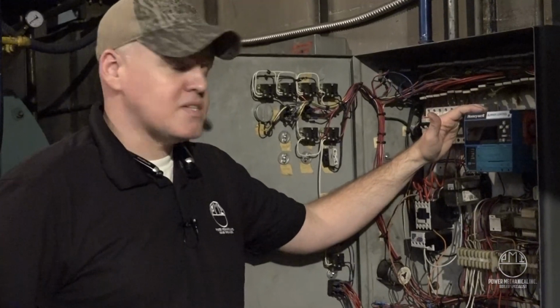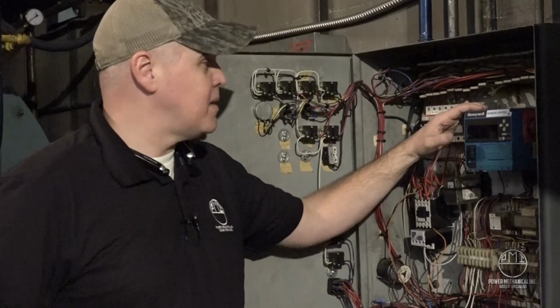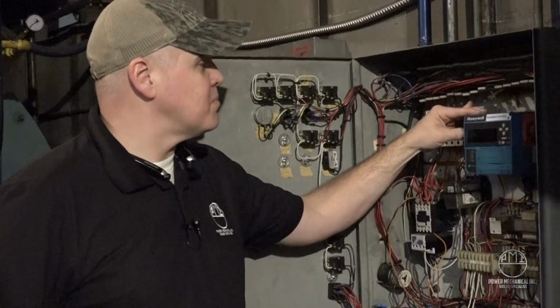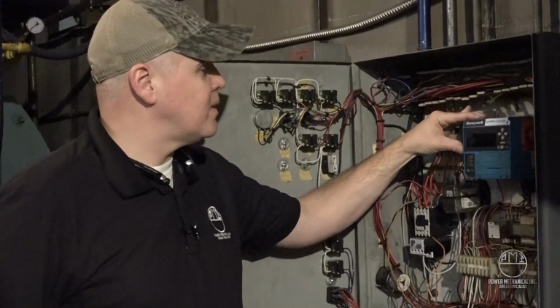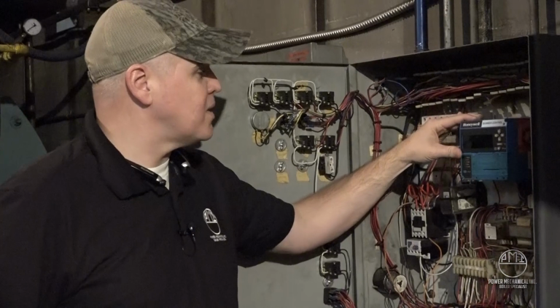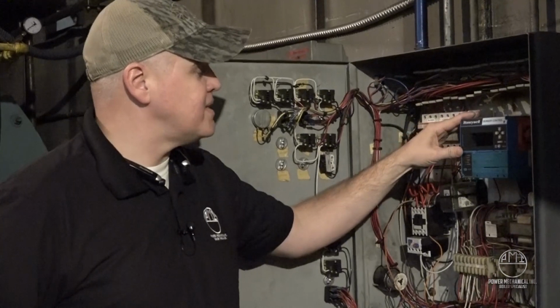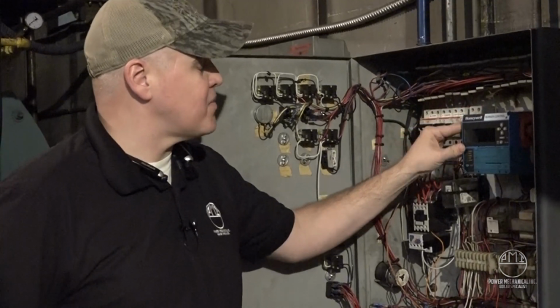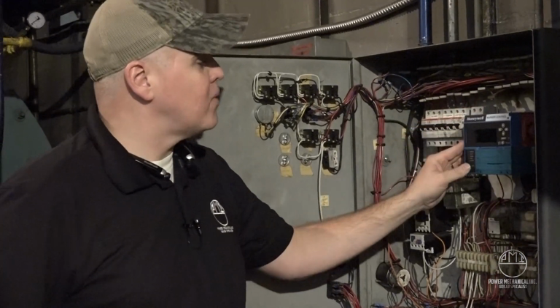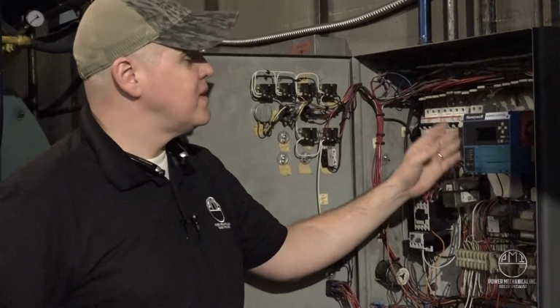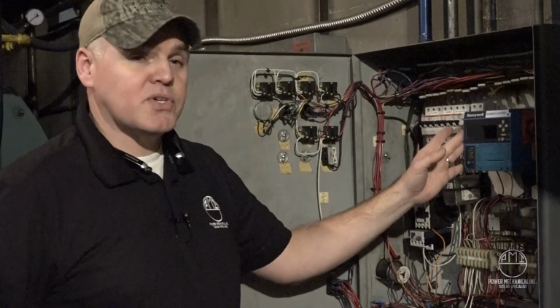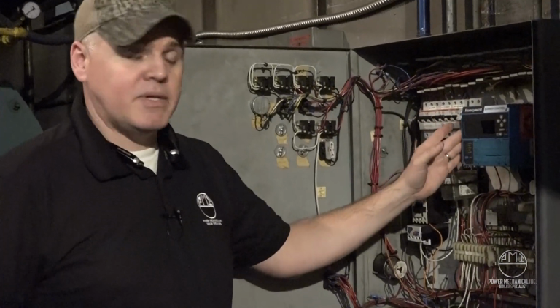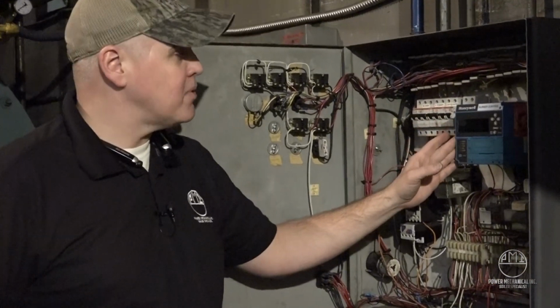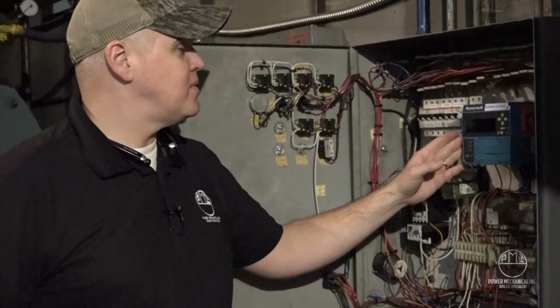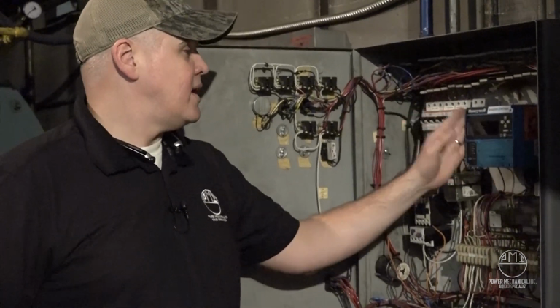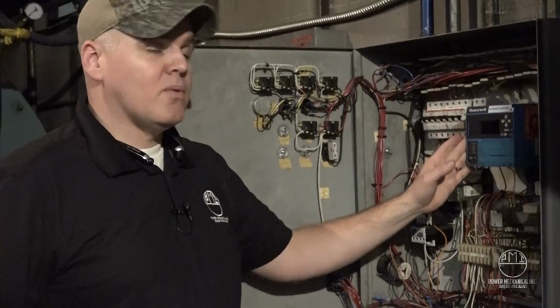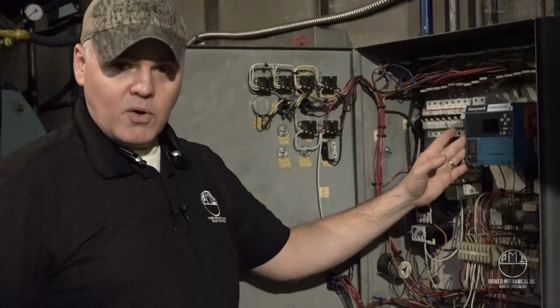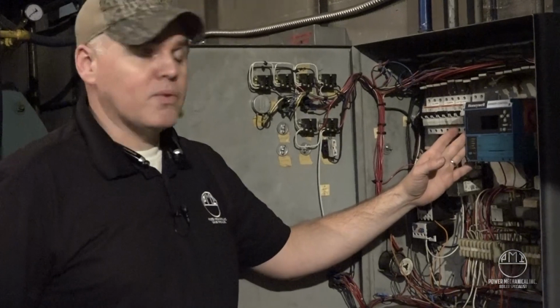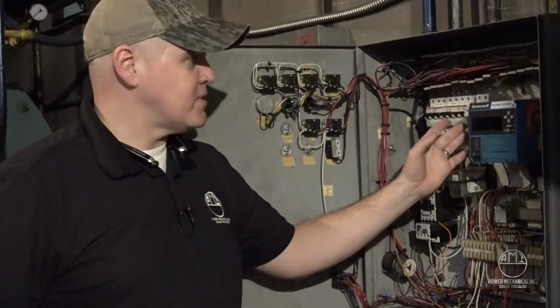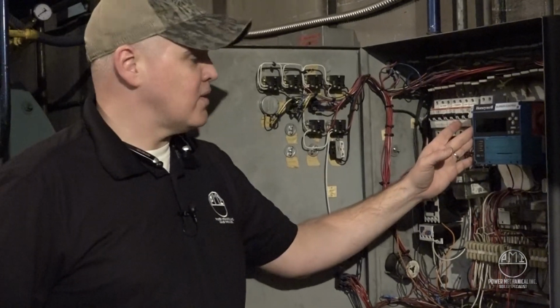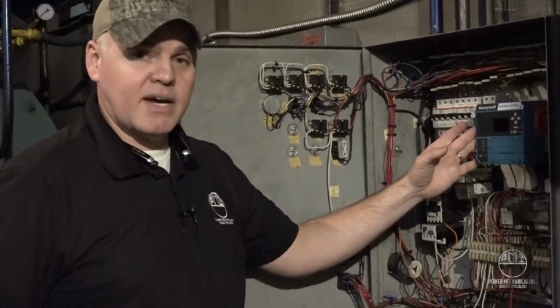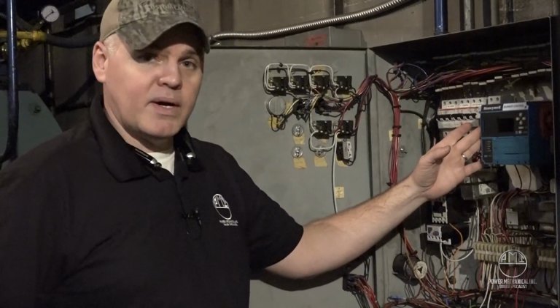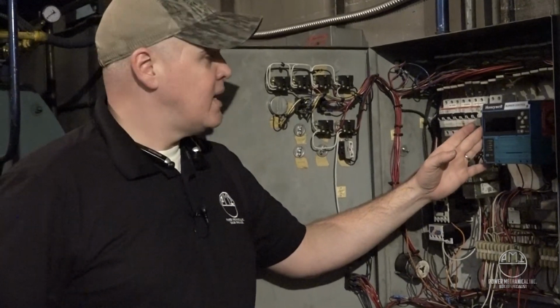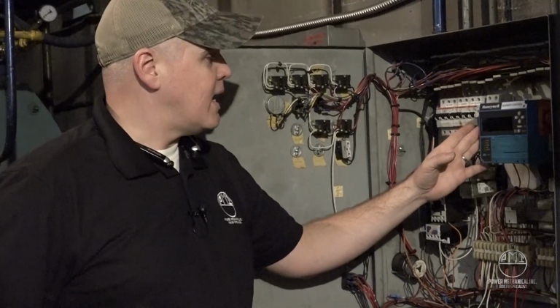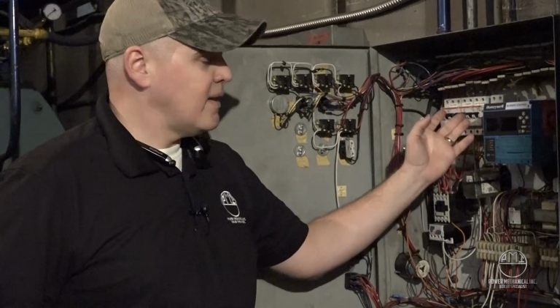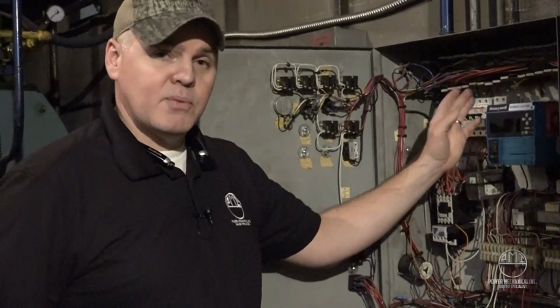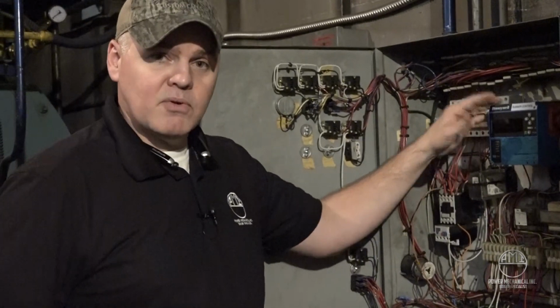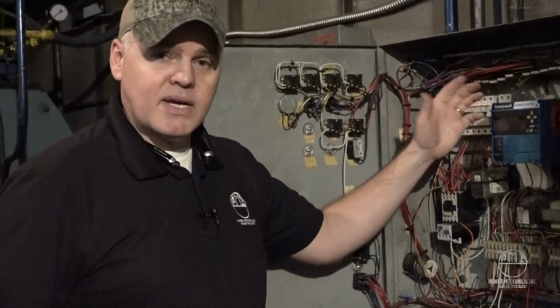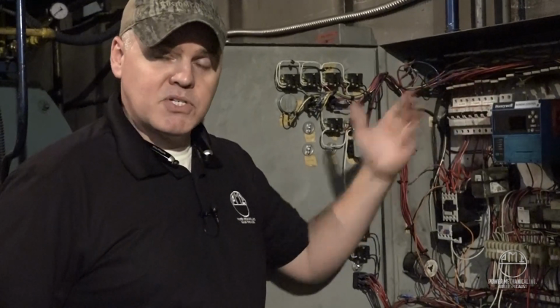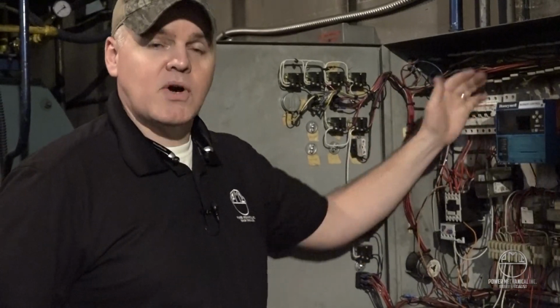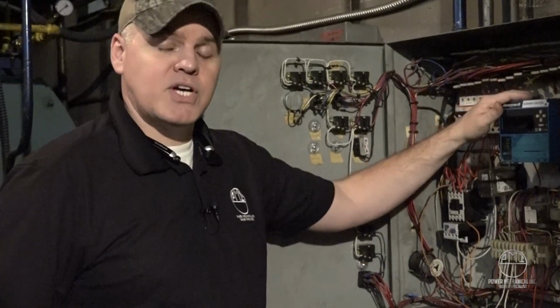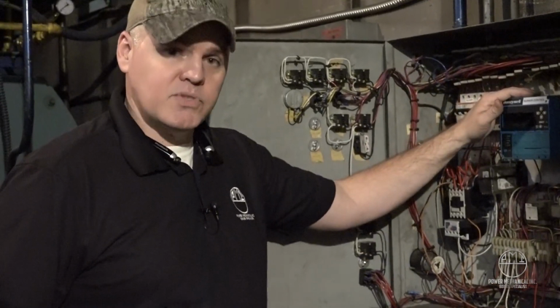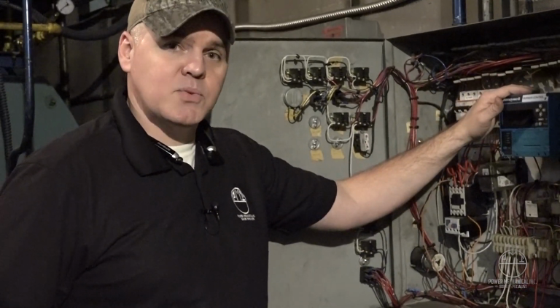We're going to start putting these in some of our rental boilers, so you'll start seeing them in the fleet pretty soon. If you want one in your own boiler room, give us a call or check us out on the web. And if you want to see more videos like this, be sure to subscribe to our channel and we'll see you next week.